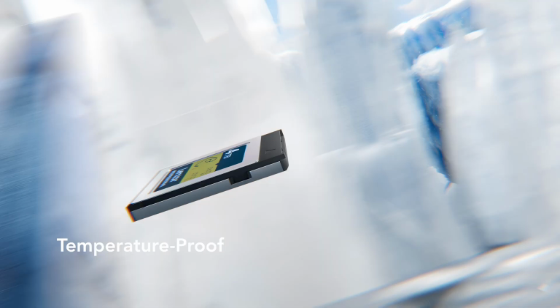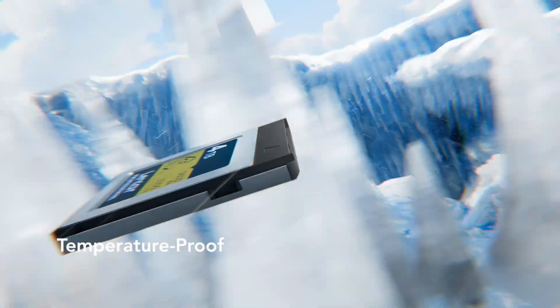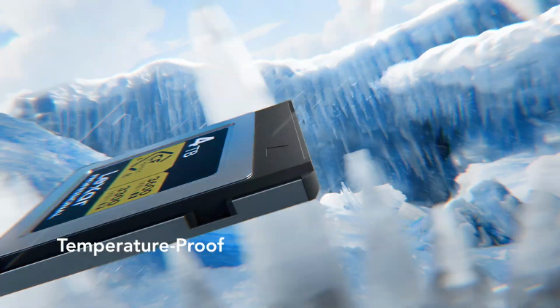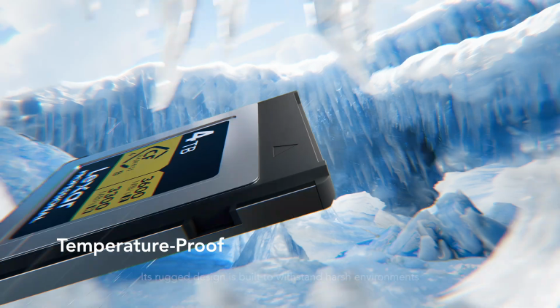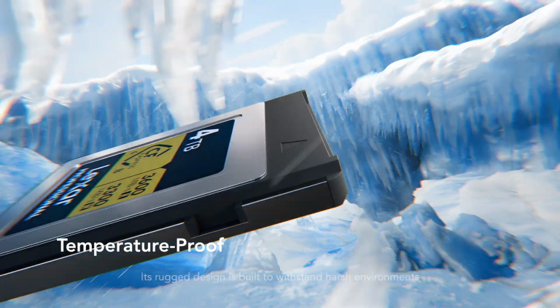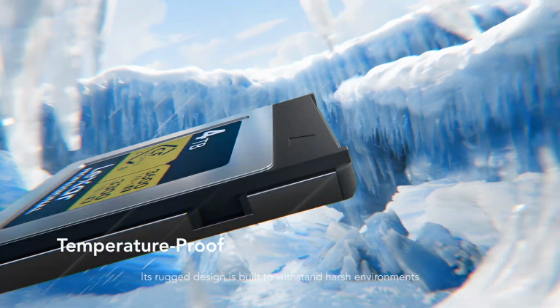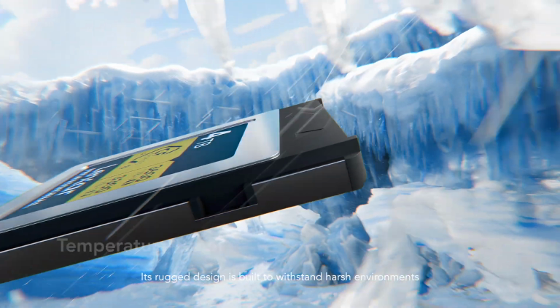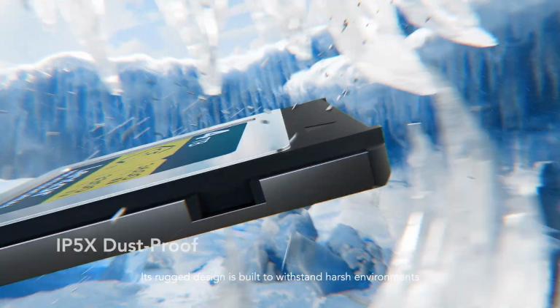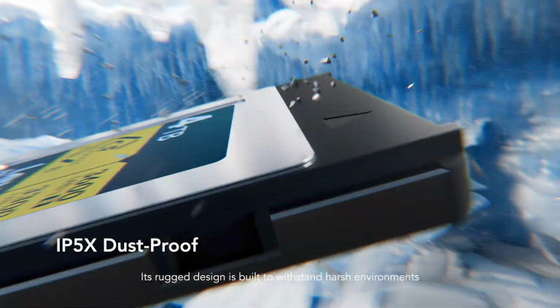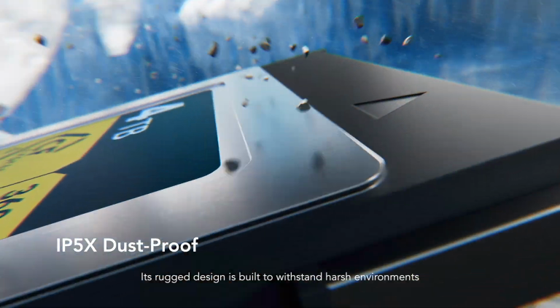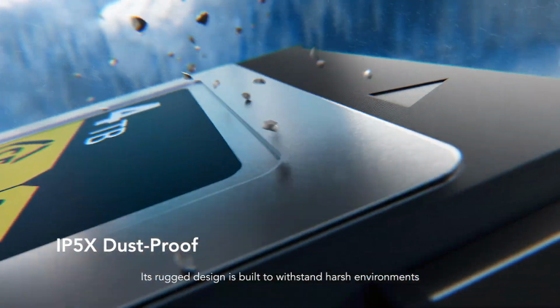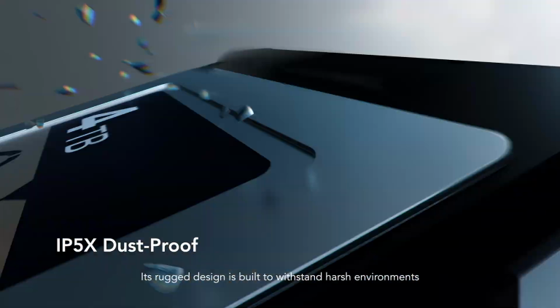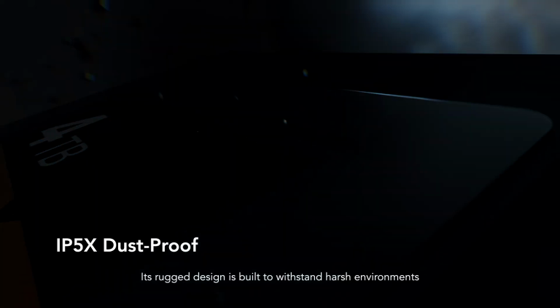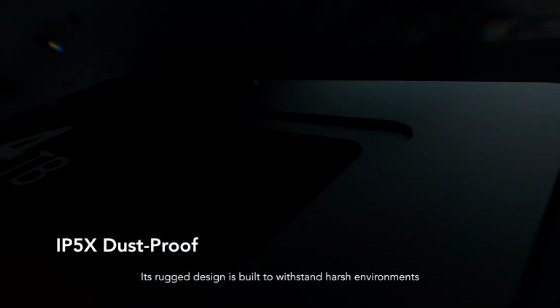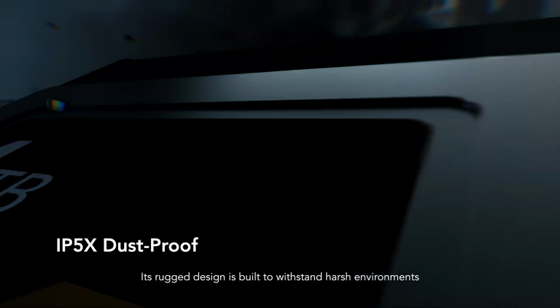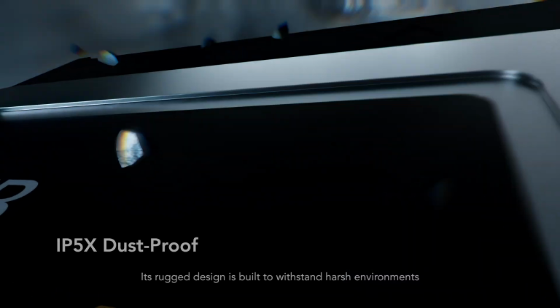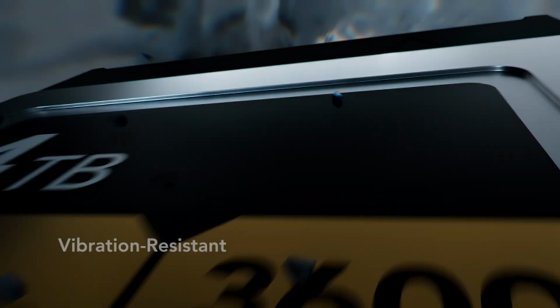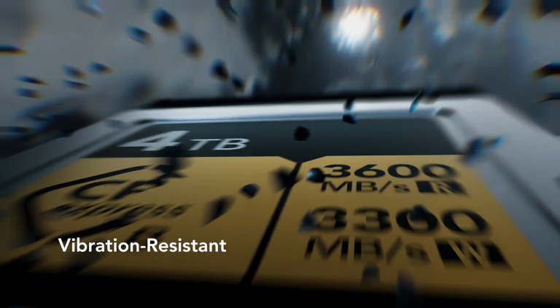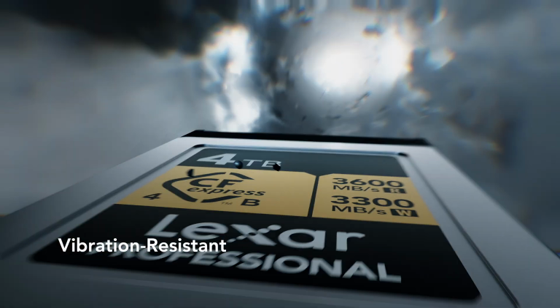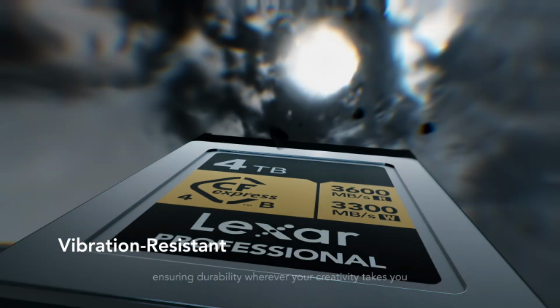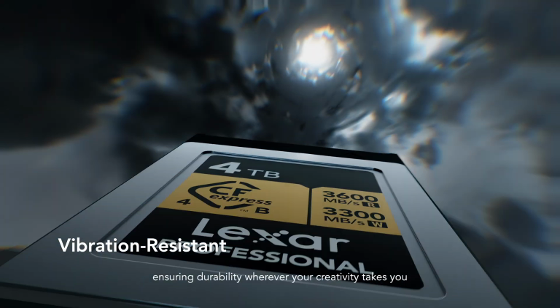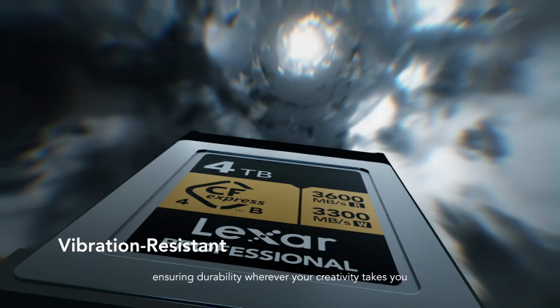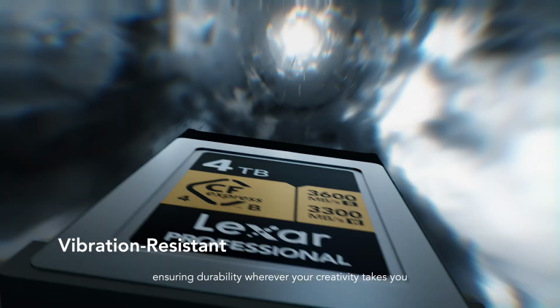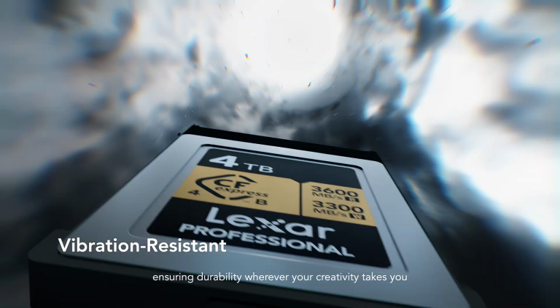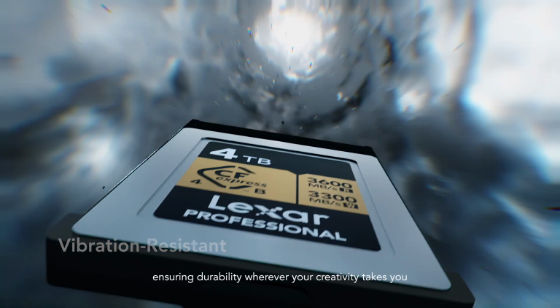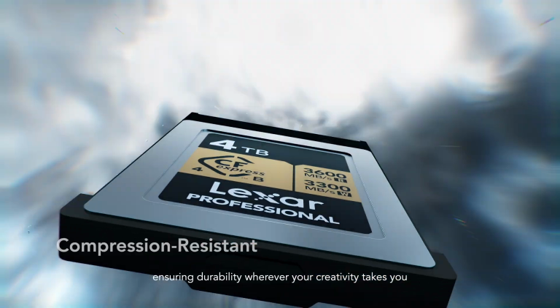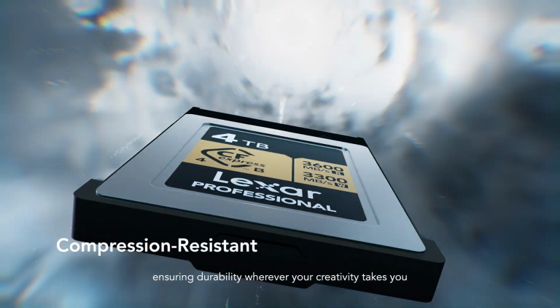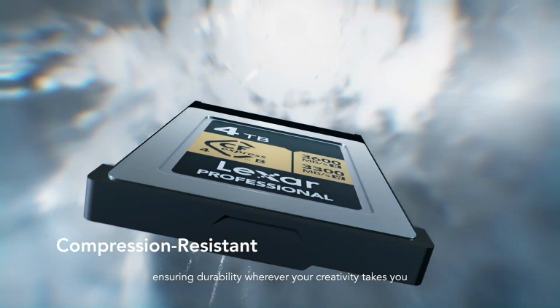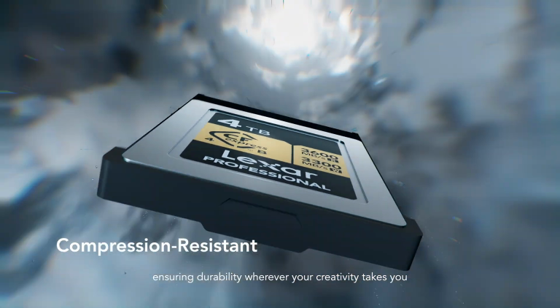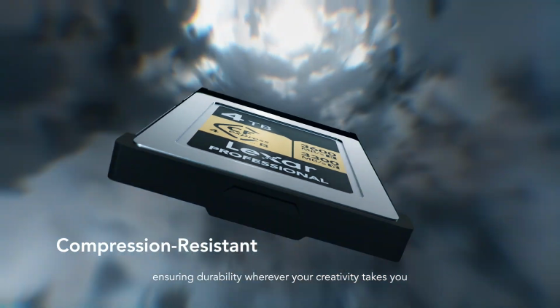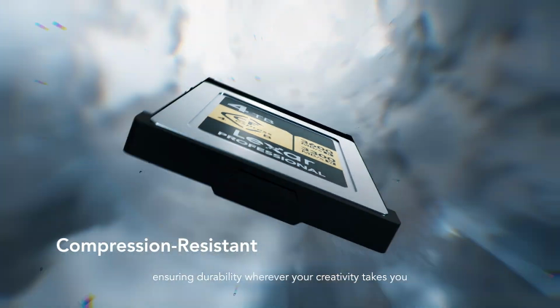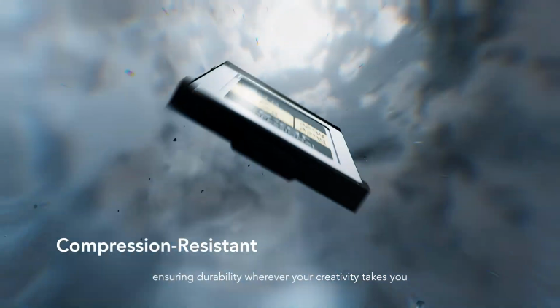Its rugged design is built to withstand harsh environments, ensuring durability wherever your creativity takes you.